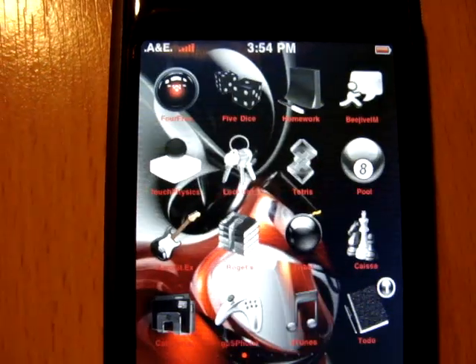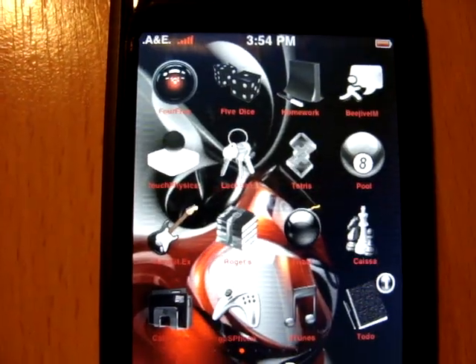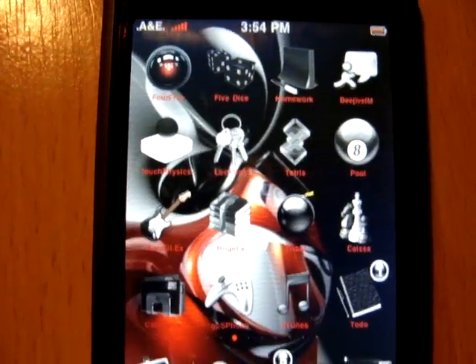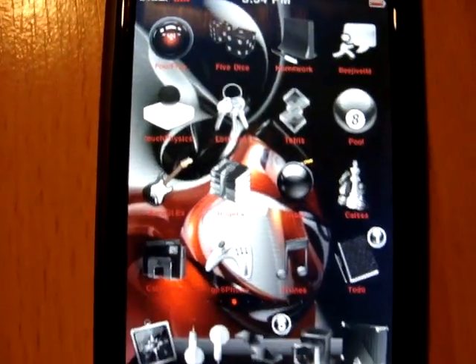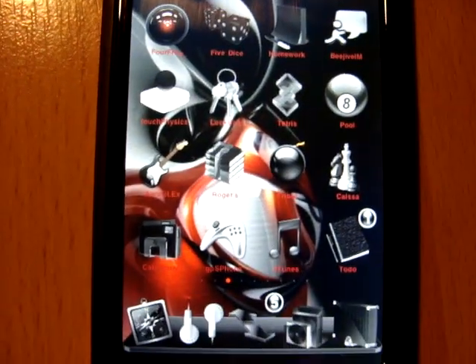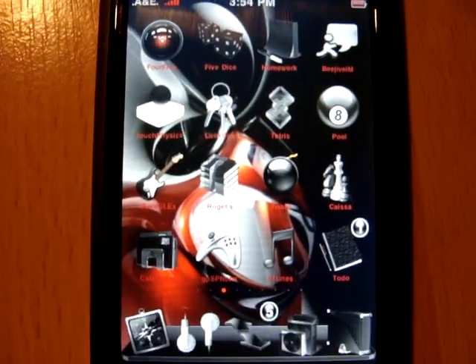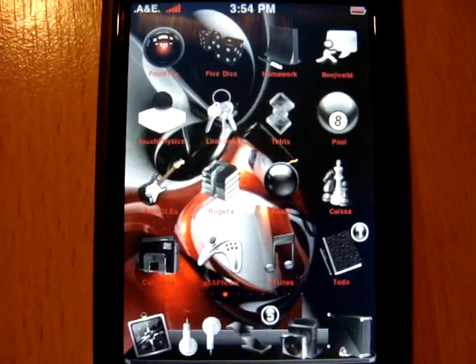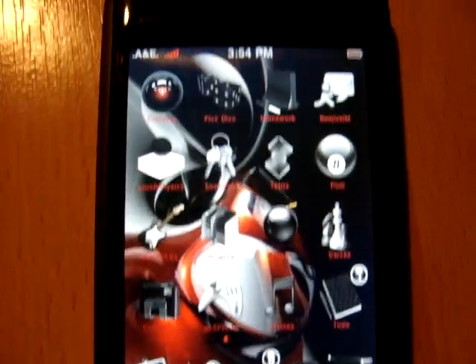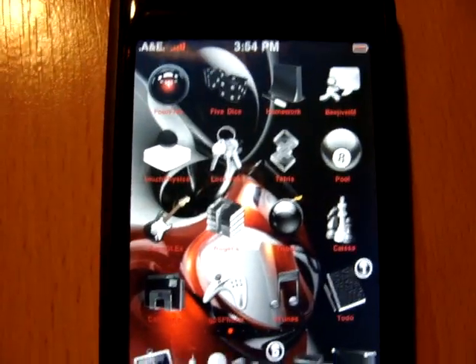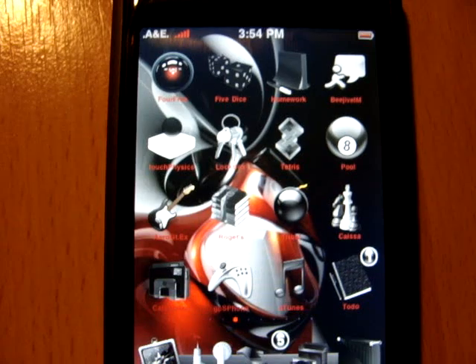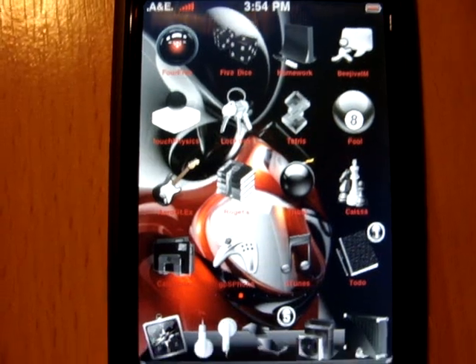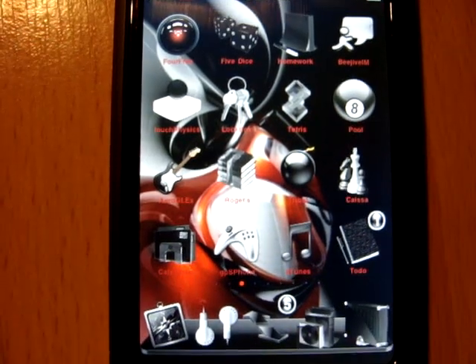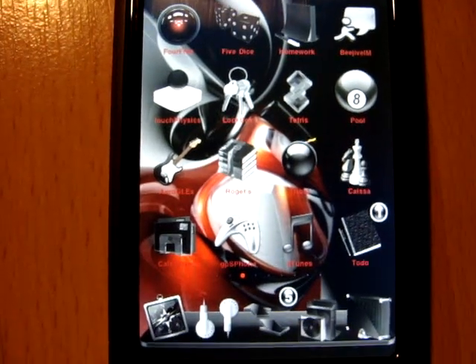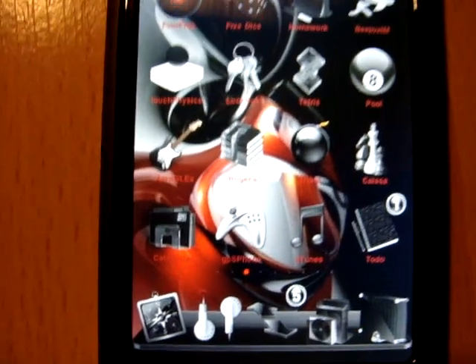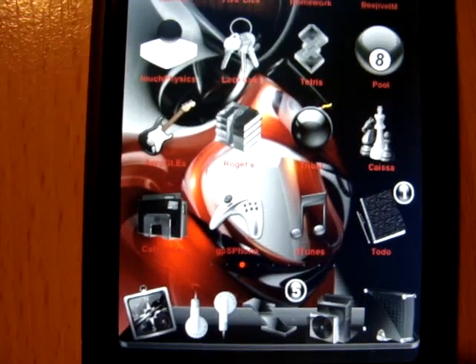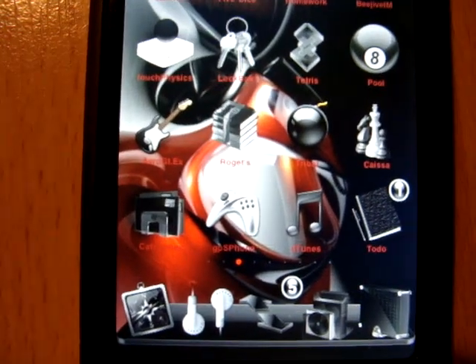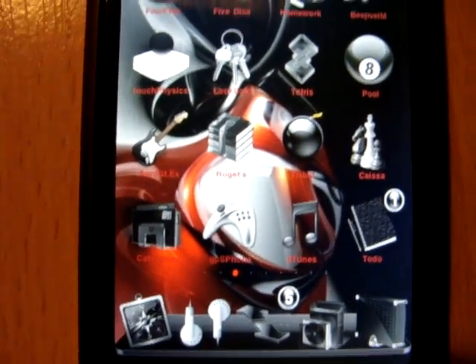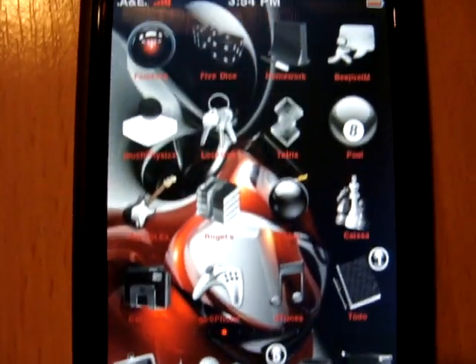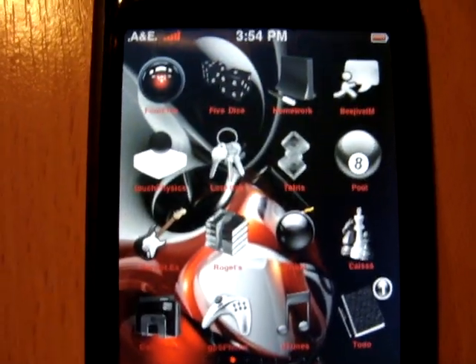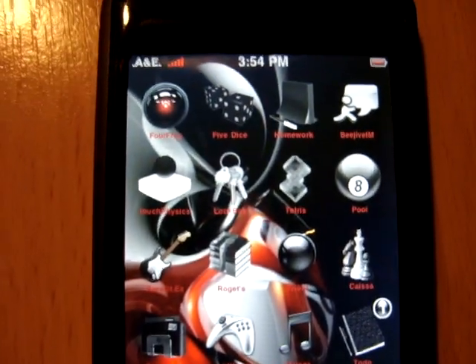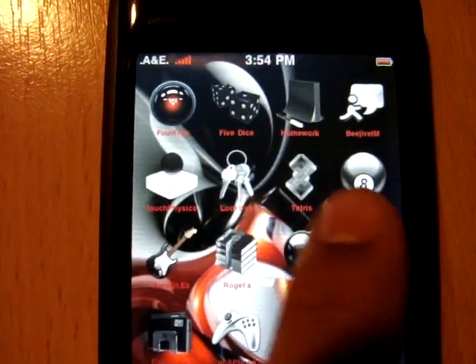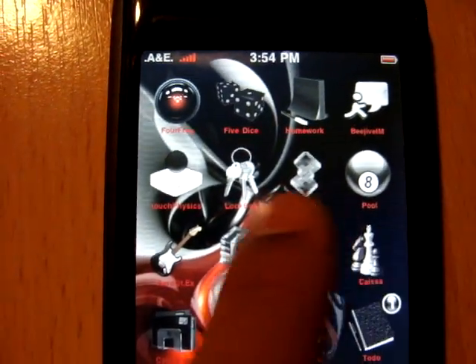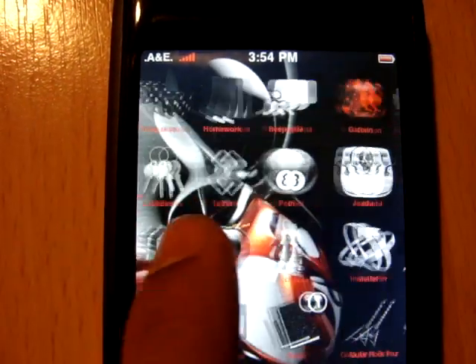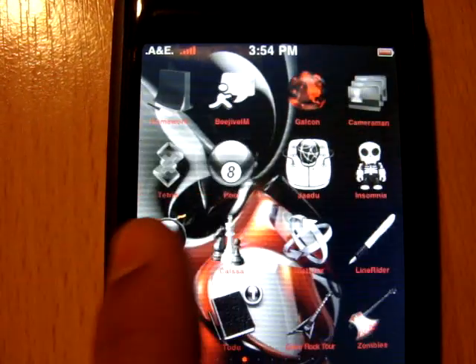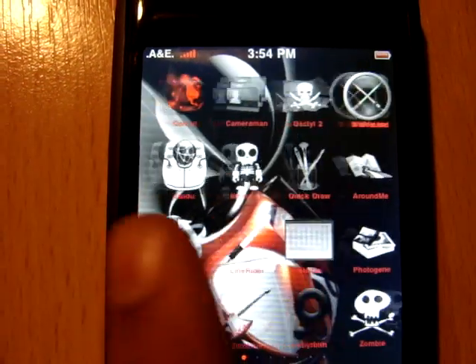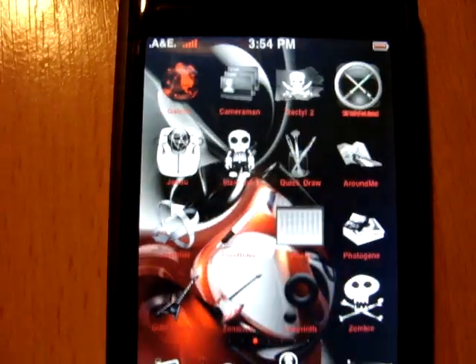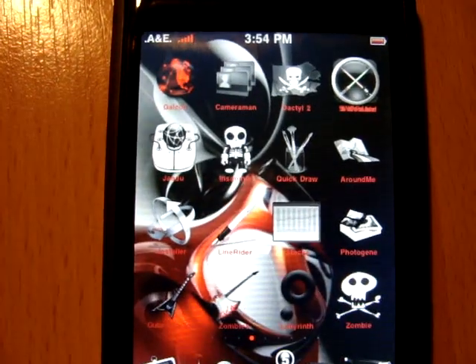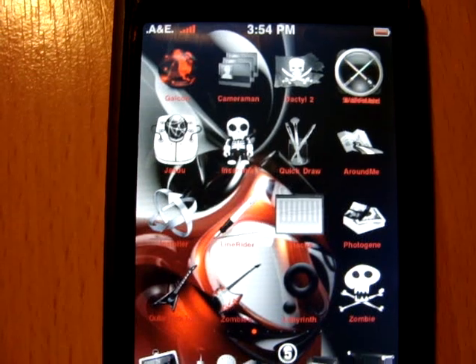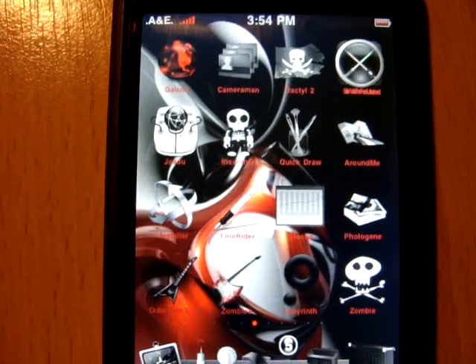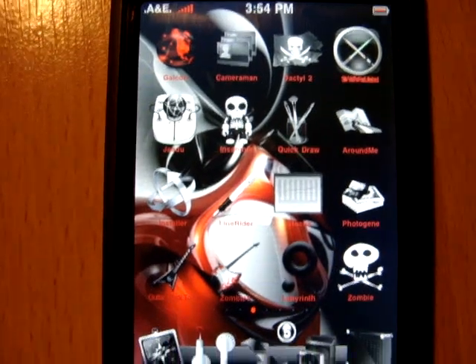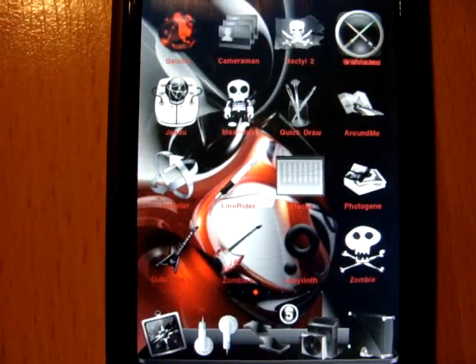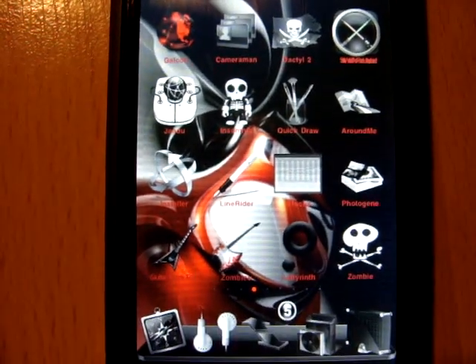Then you know you've got these apps. Scroll on the next page. Got these, and right here.